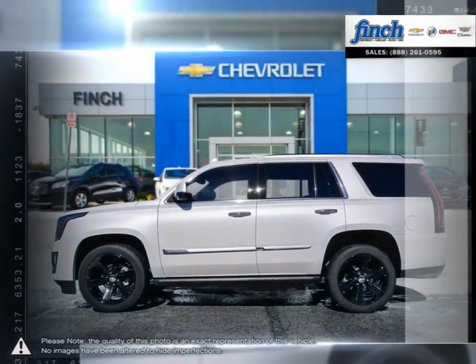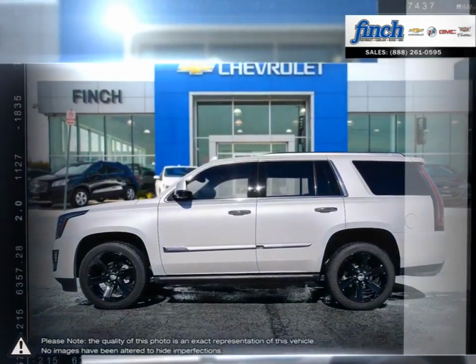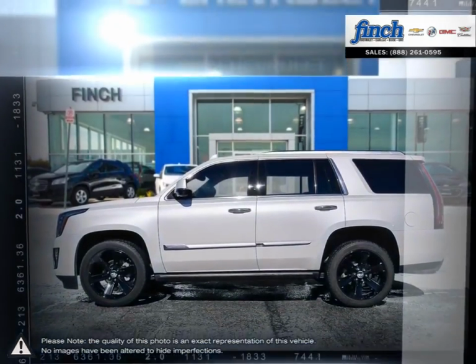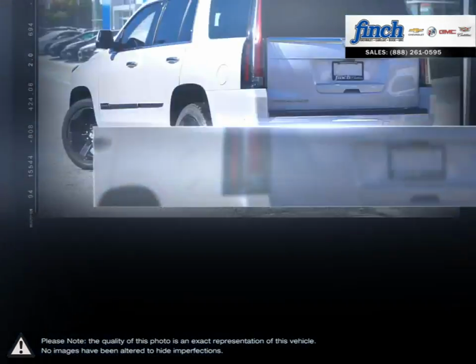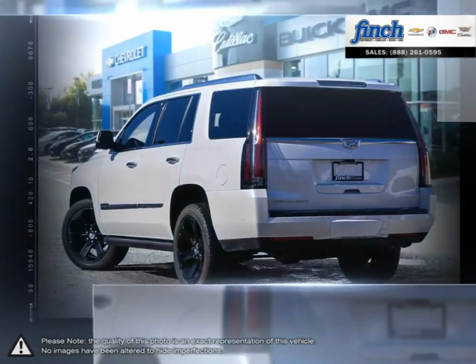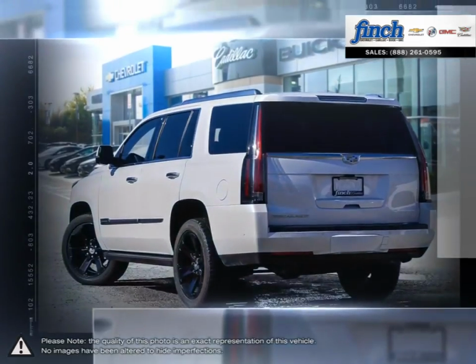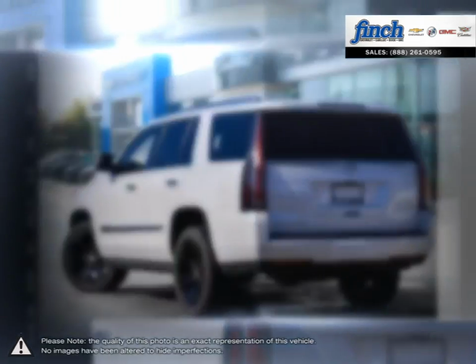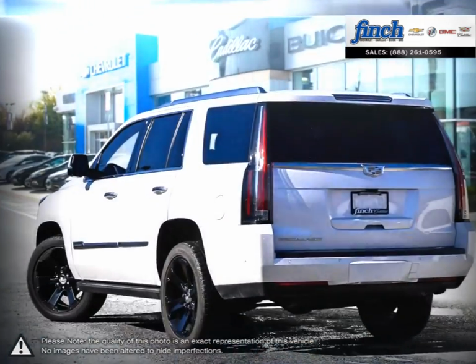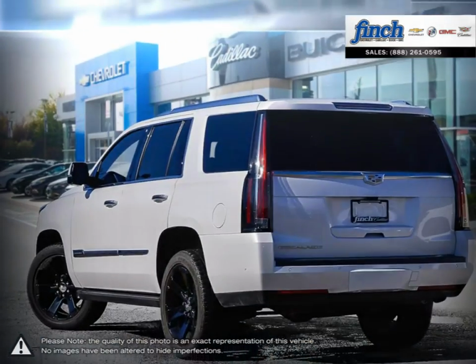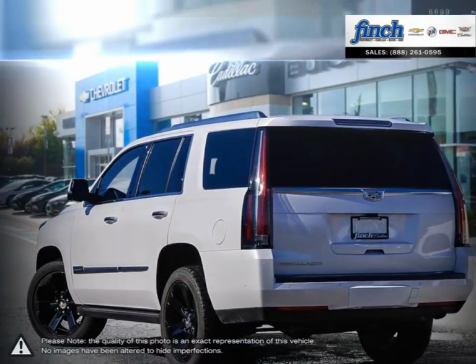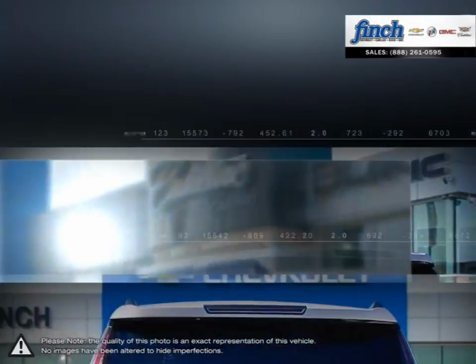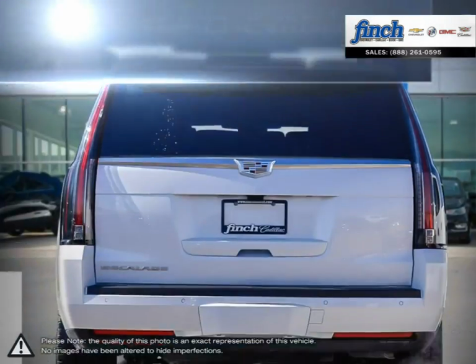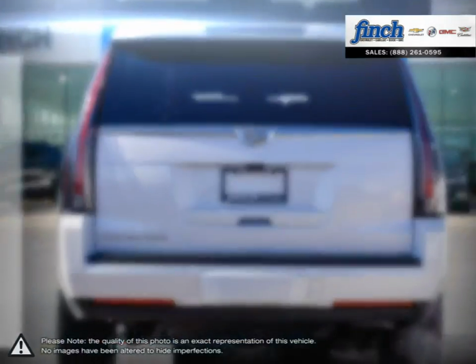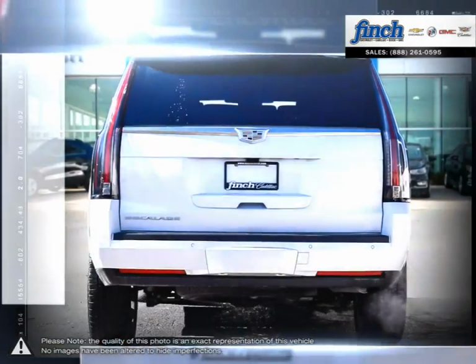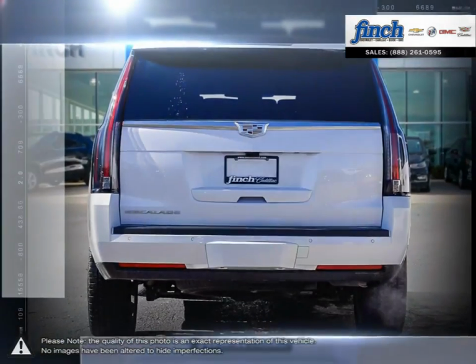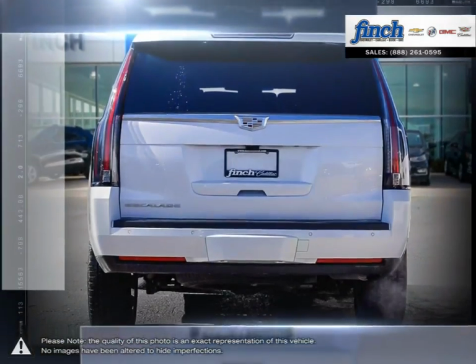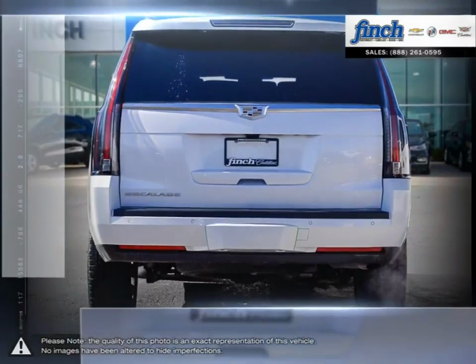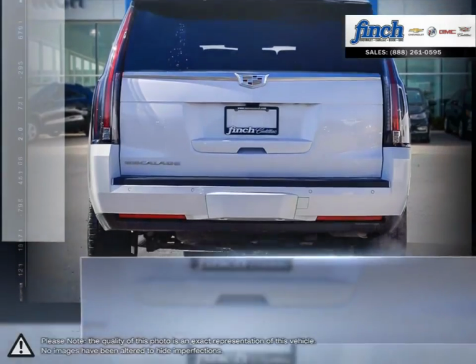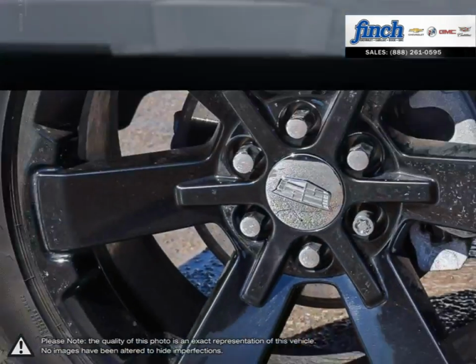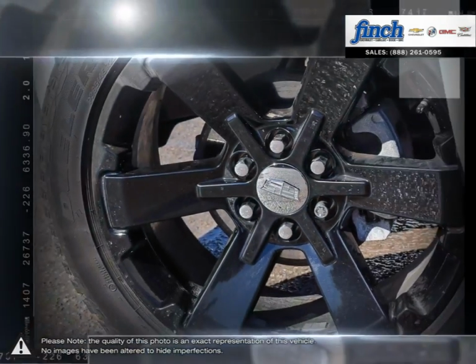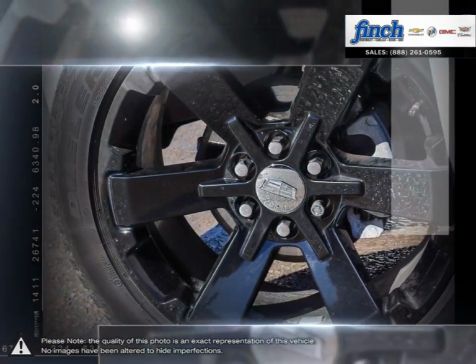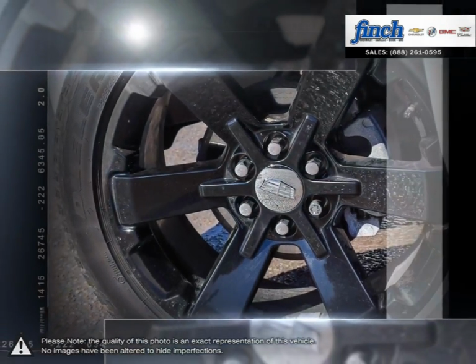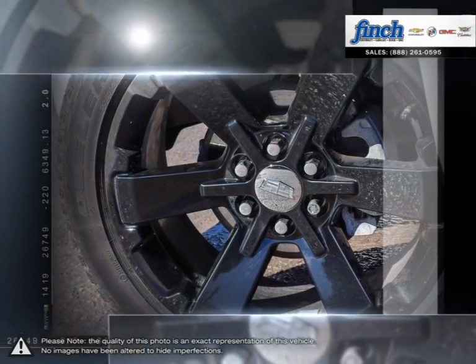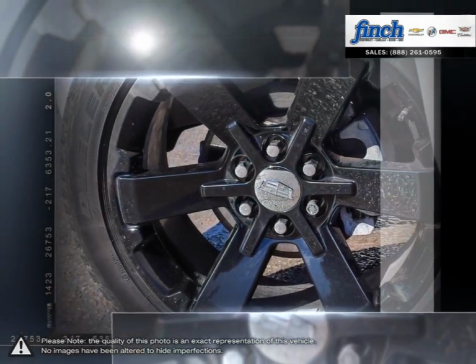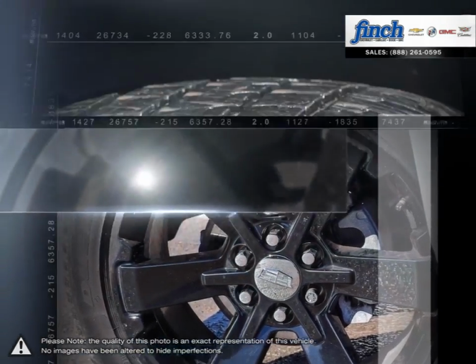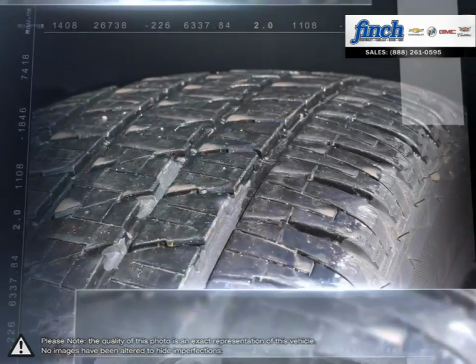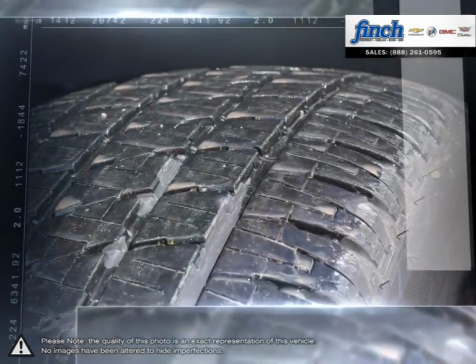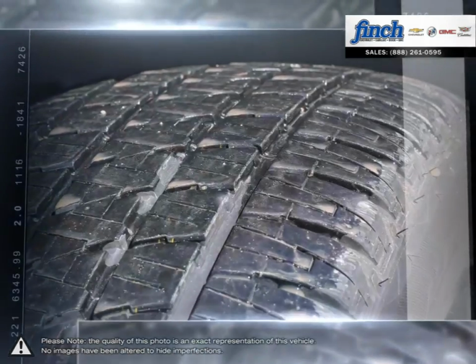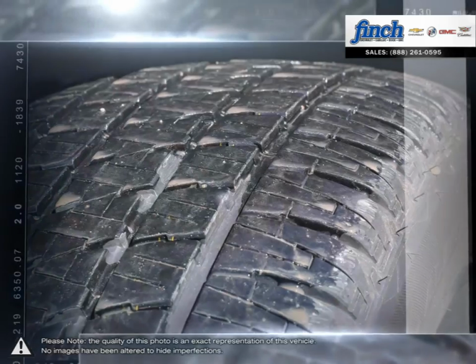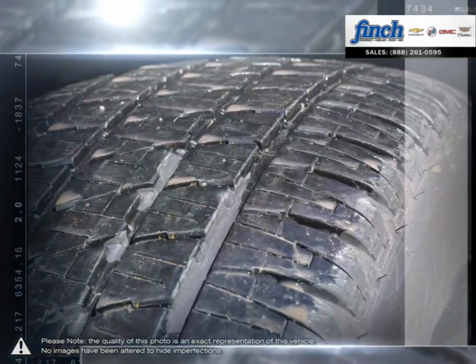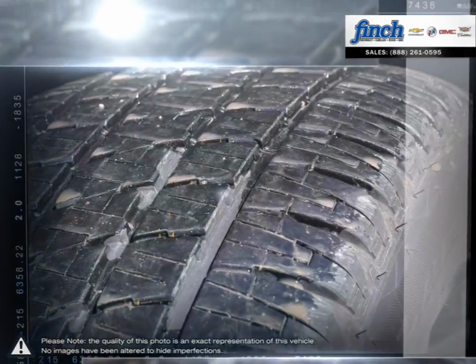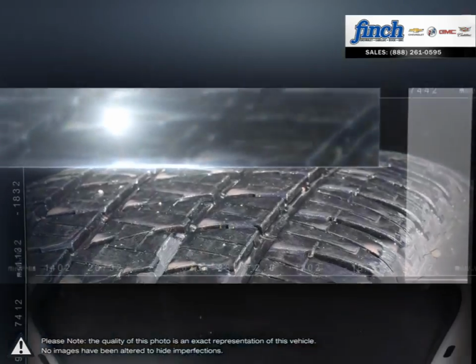The Escalade sets the standard for luxury with an interior that cradles you in a feature-rich cabin full of thoughtful tech and design. The high profile ensures each passenger has plenty of headspace and the large rear of the vehicle allows for plenty of cargo space.